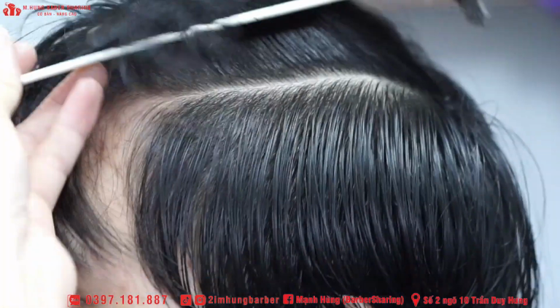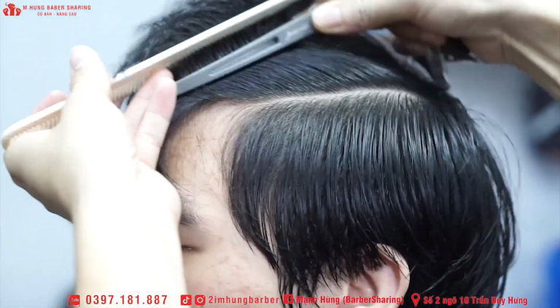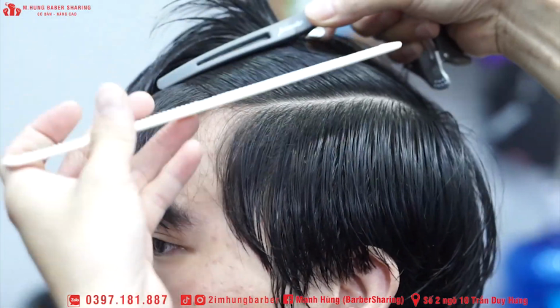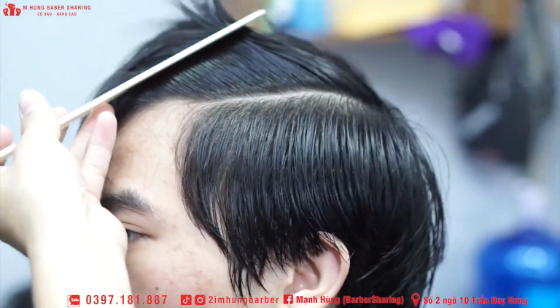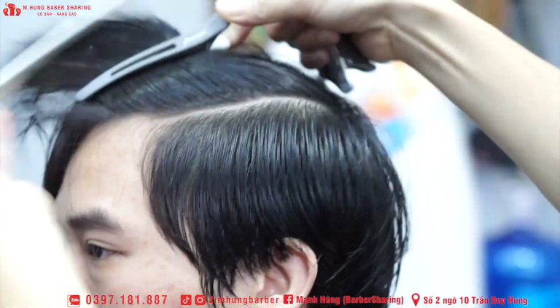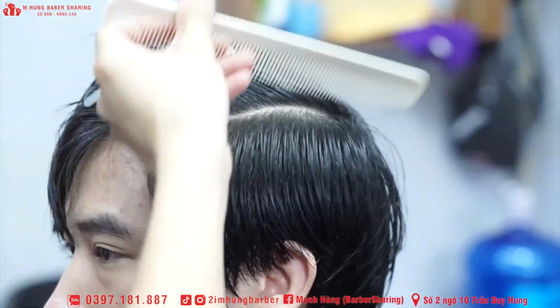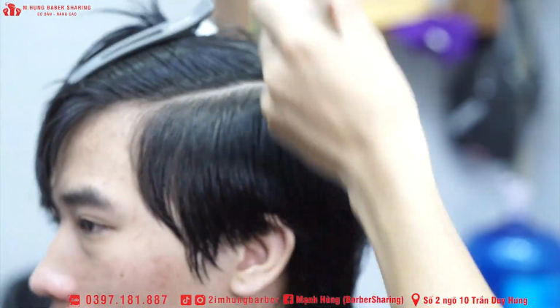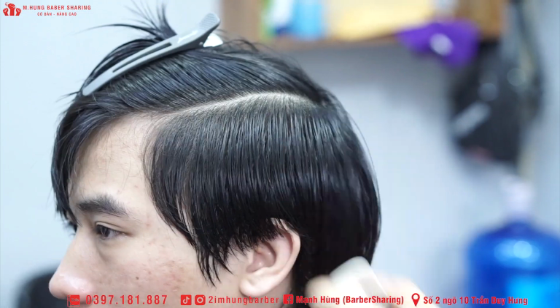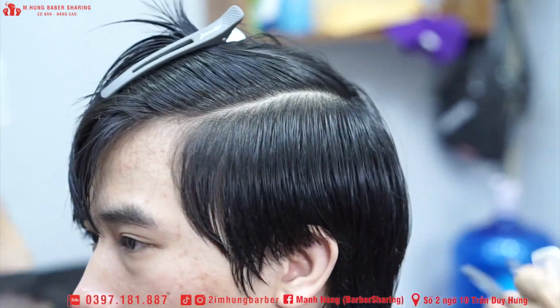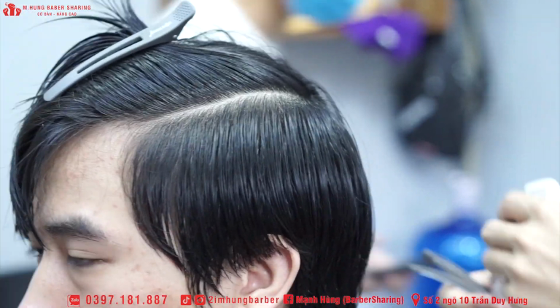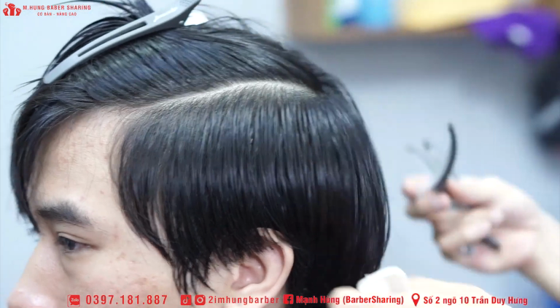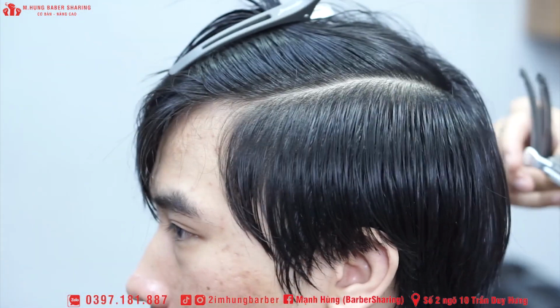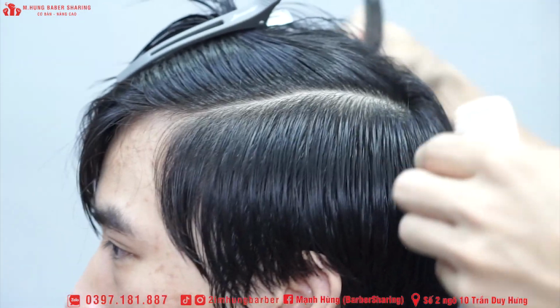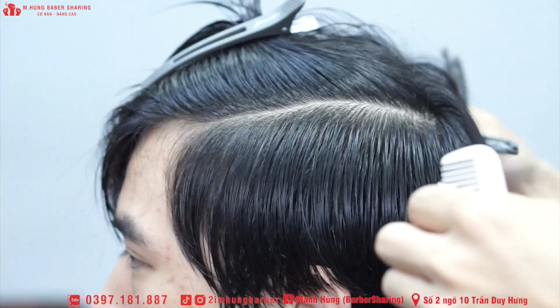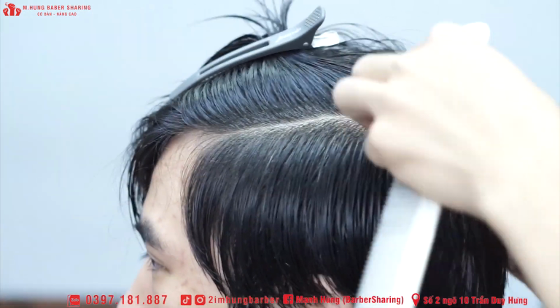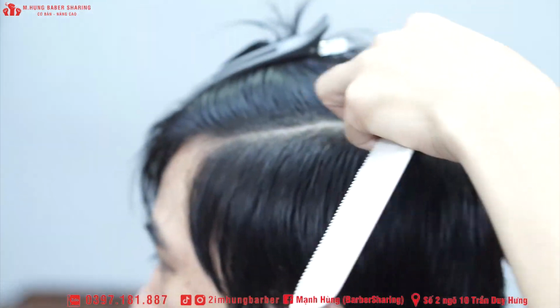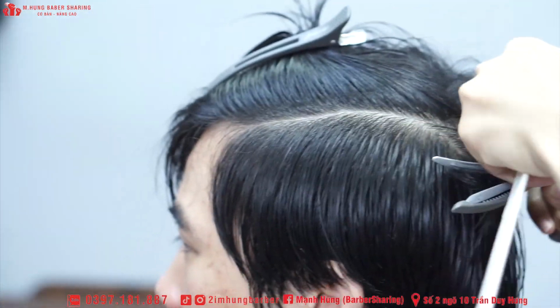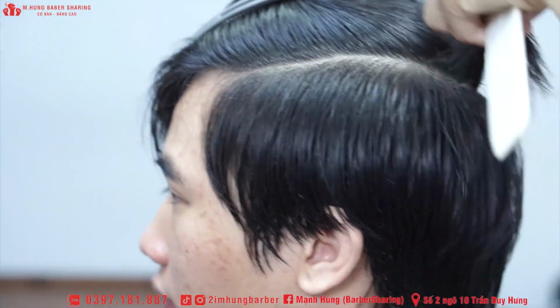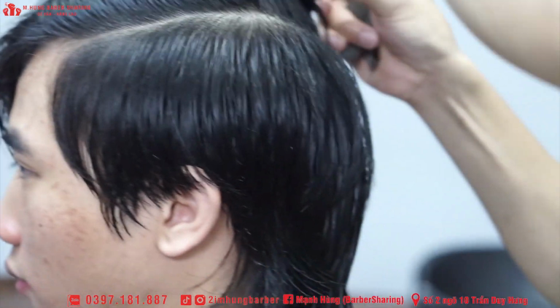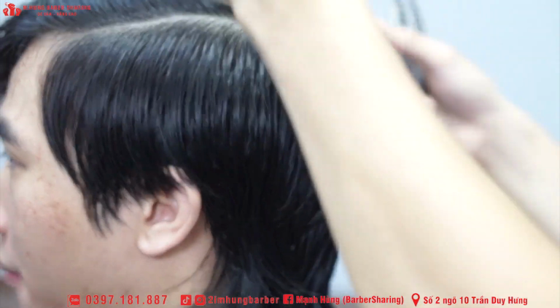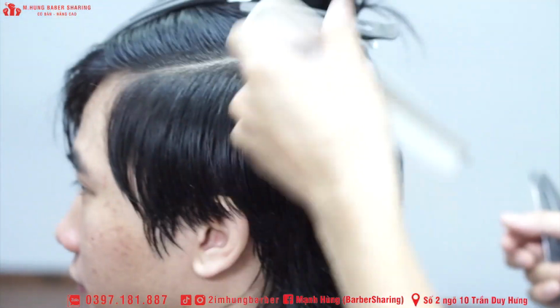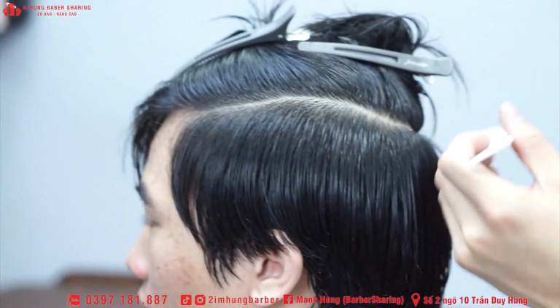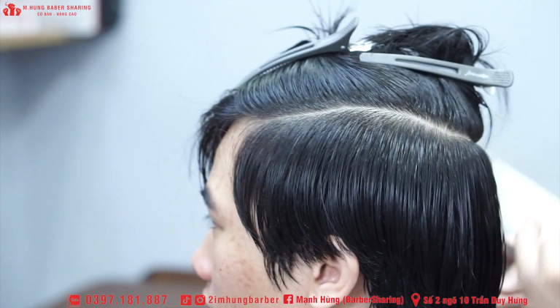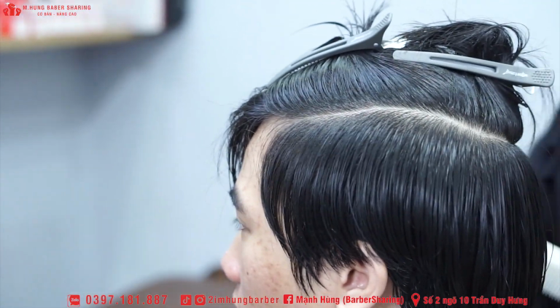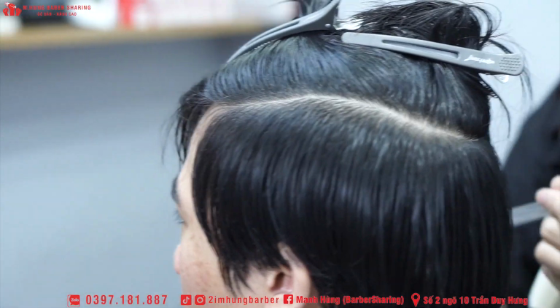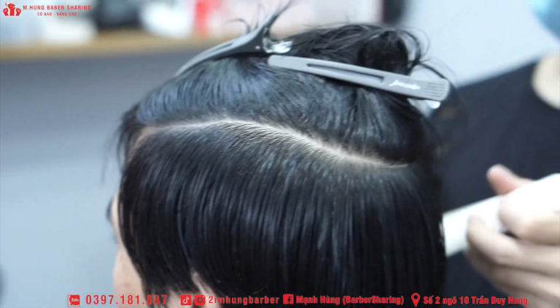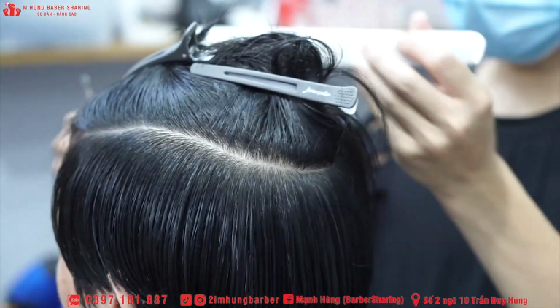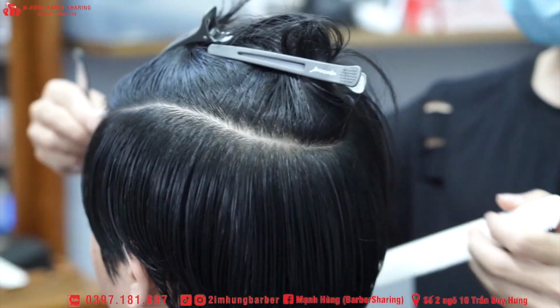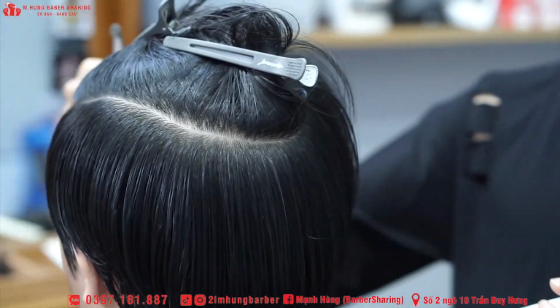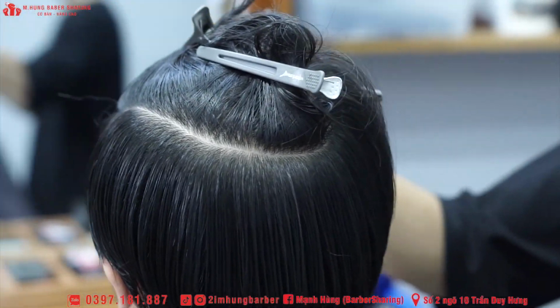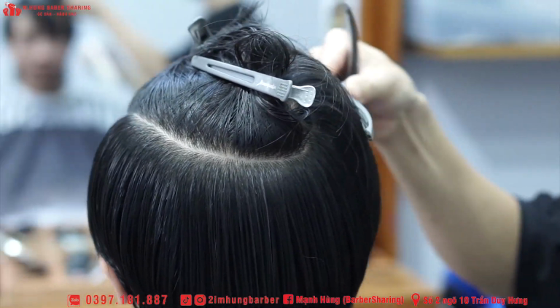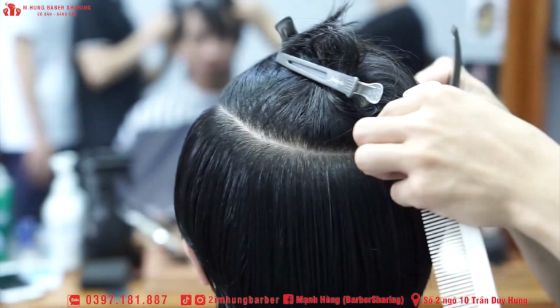Xin chào 200 anh em của Hùng. Hôm nay Hùng sẽ giới thiệu cho anh em cách mà hạ cái form từ kiểu mulet dài sang layer hoặc là kiểu bám Hàn Quốc. Bước đầu tiên đấy...